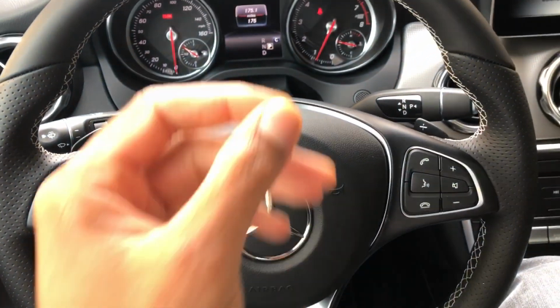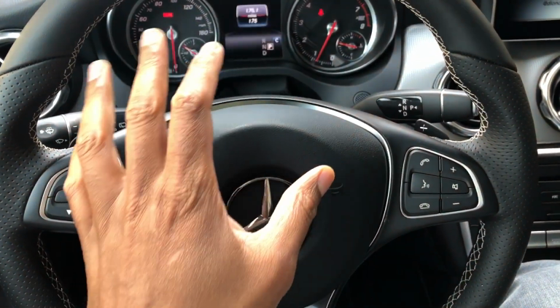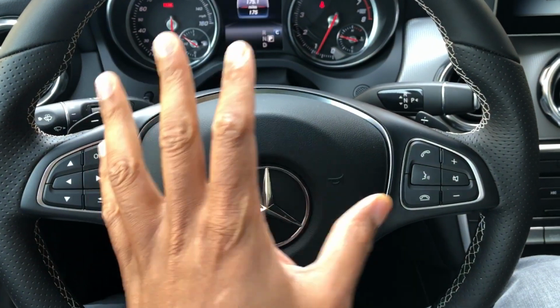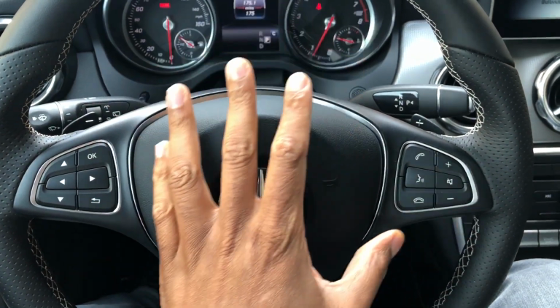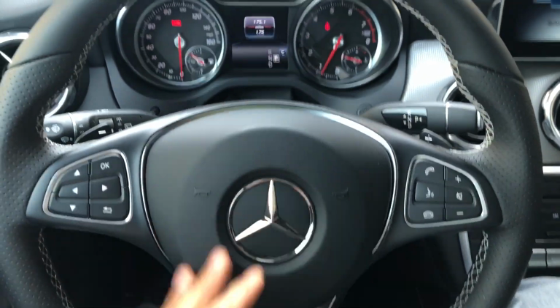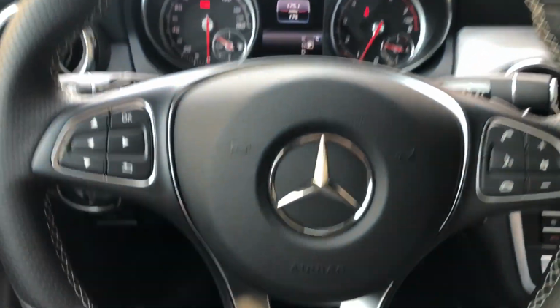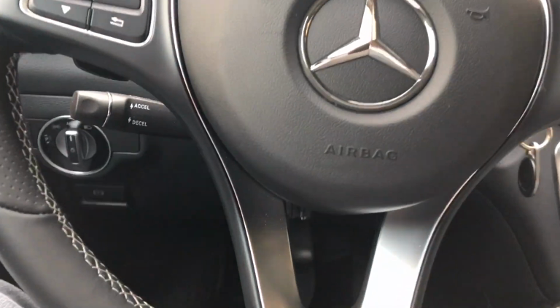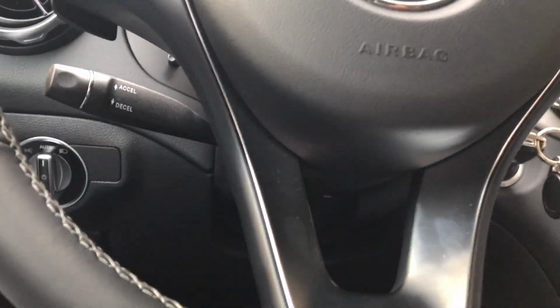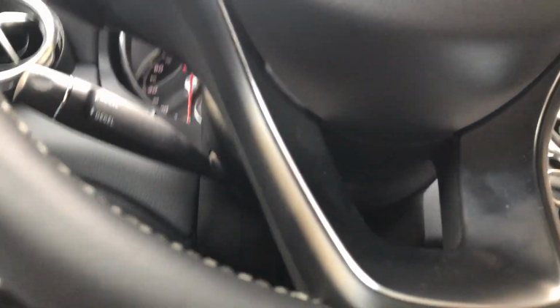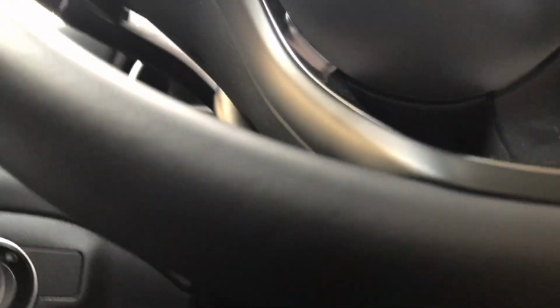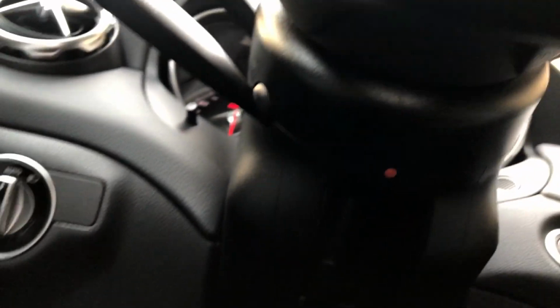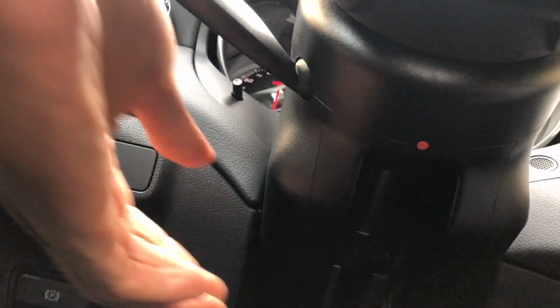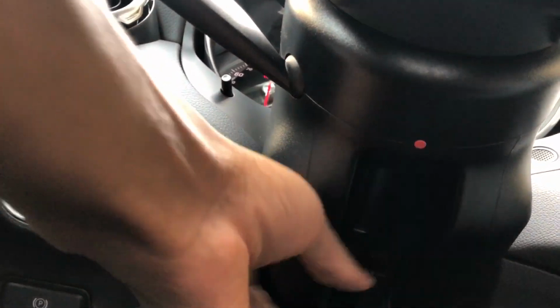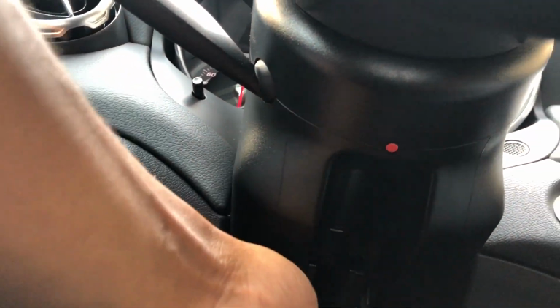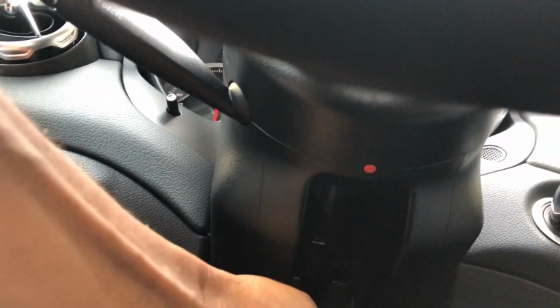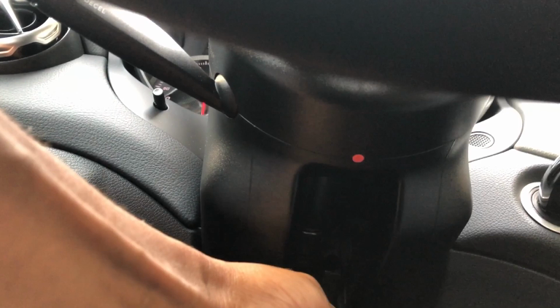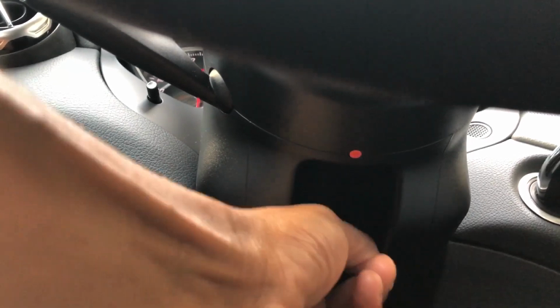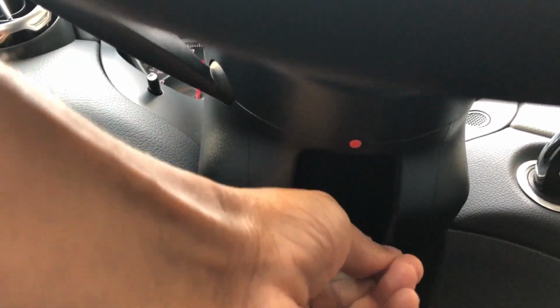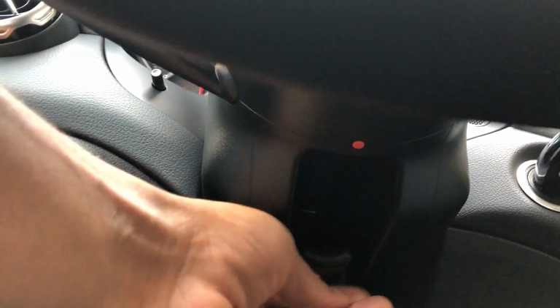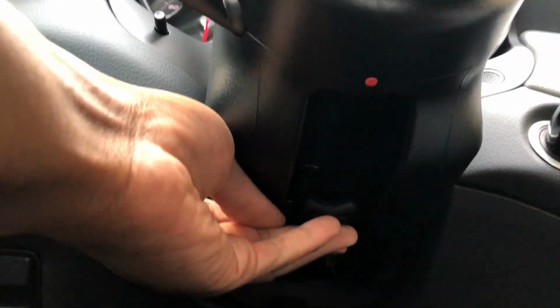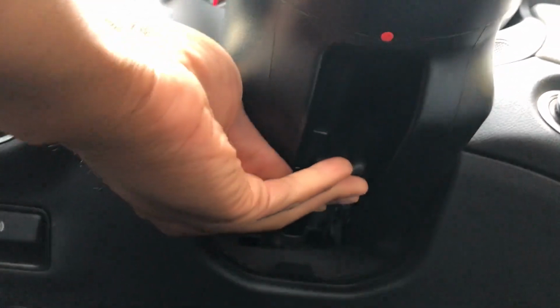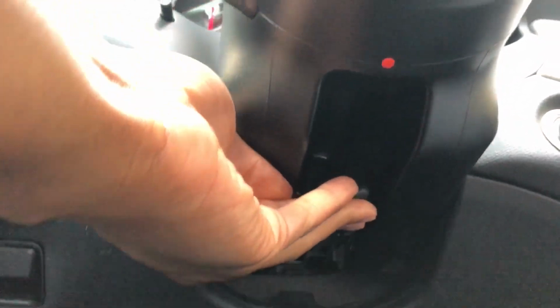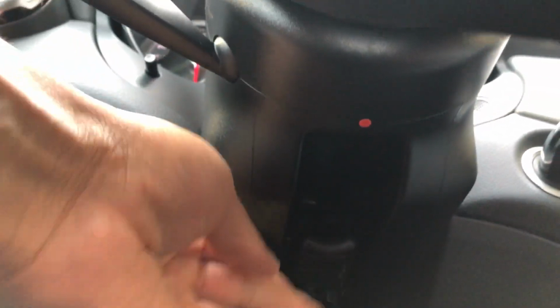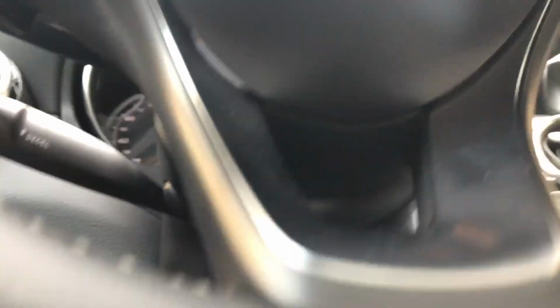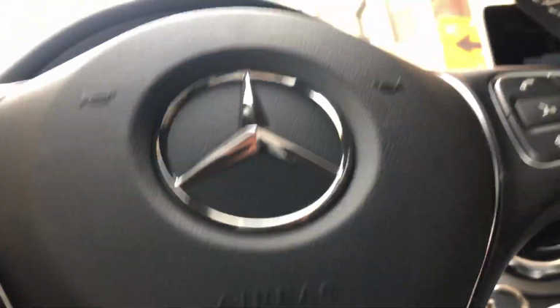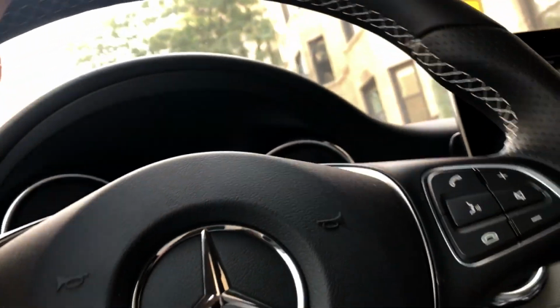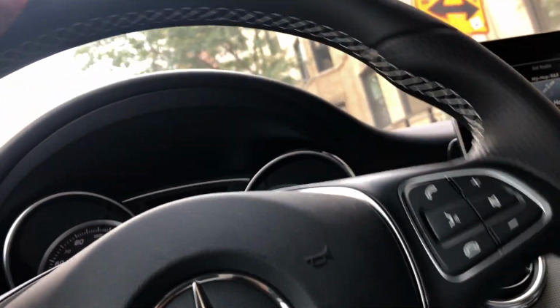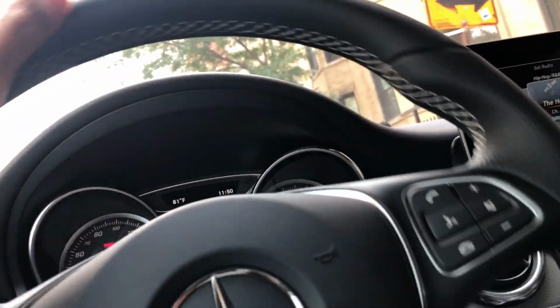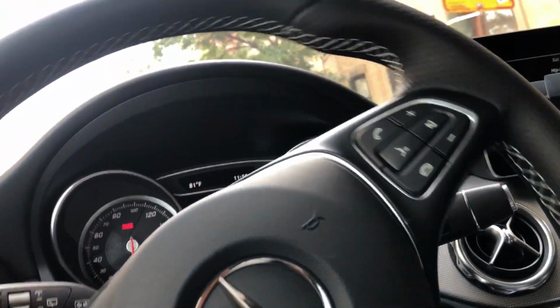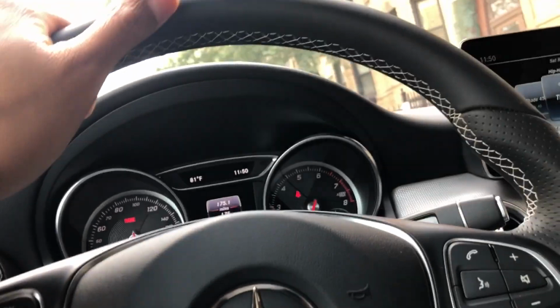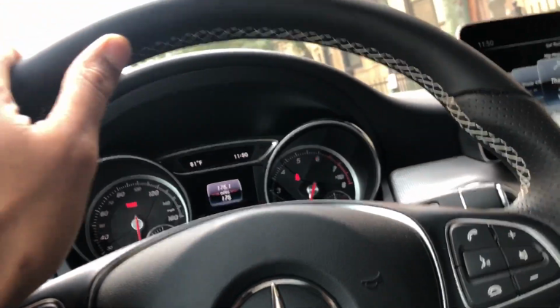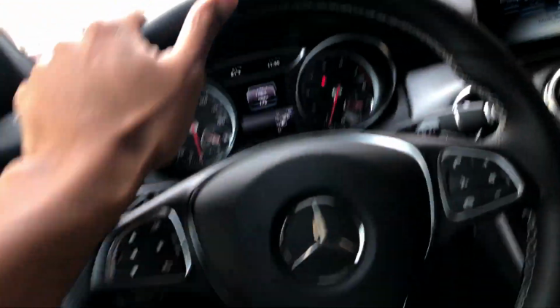And once I have it adjusted, I'm just going to go back underneath and then I am going to lock the steering wheel back up. Just push that lever back in. The steering wheel is locked up so I can't adjust it.